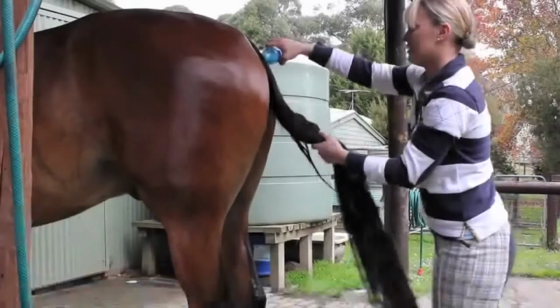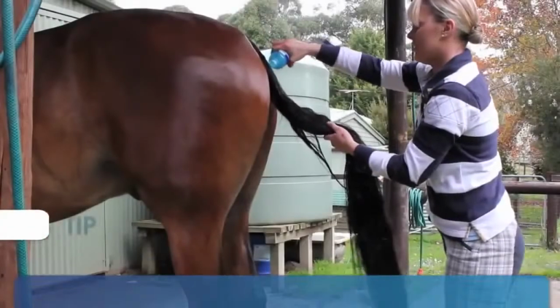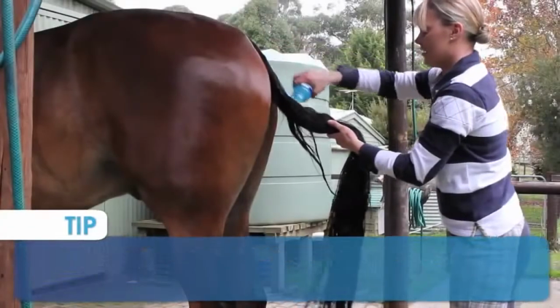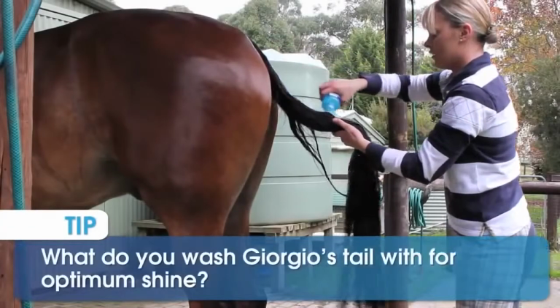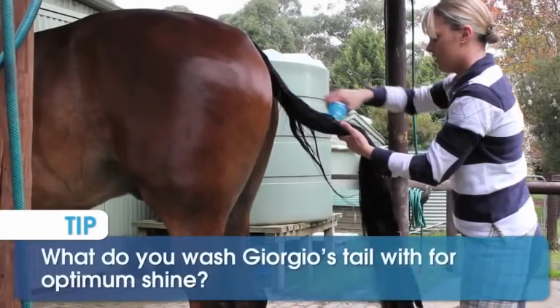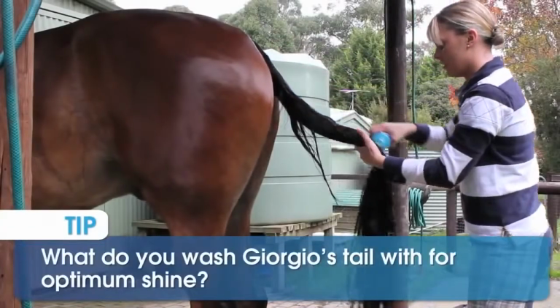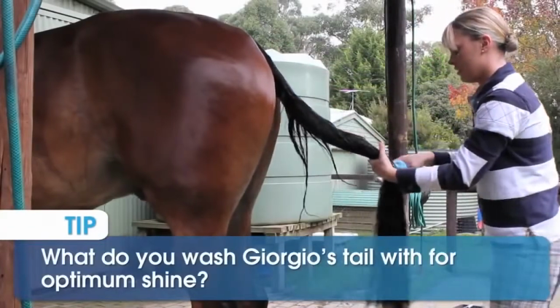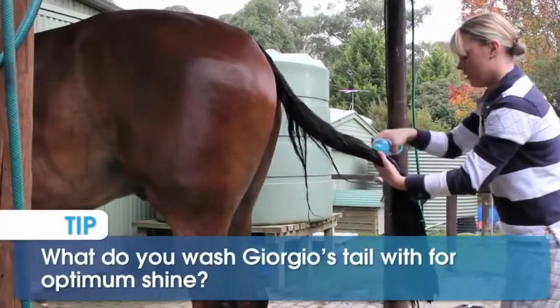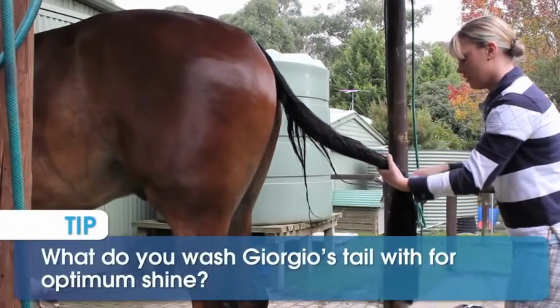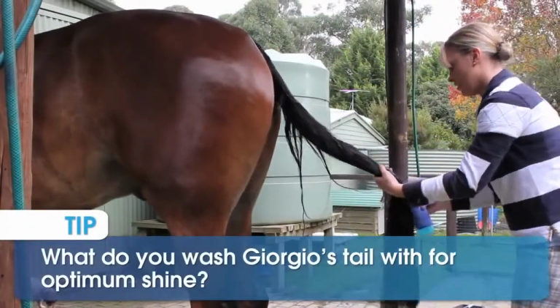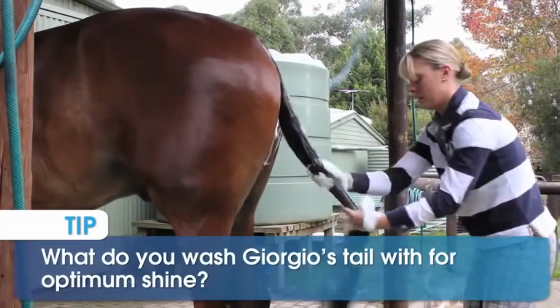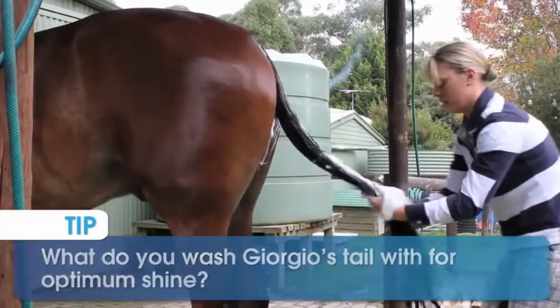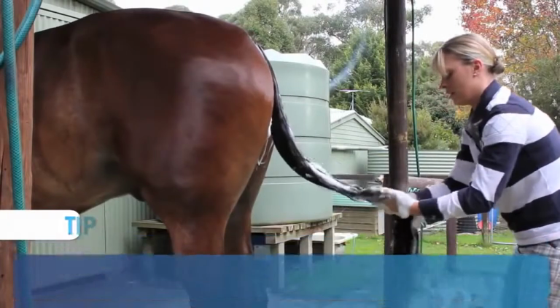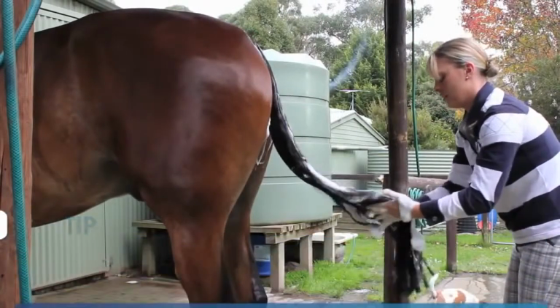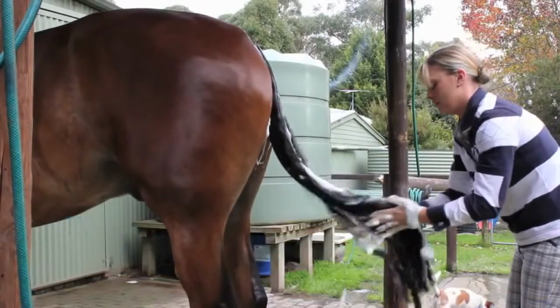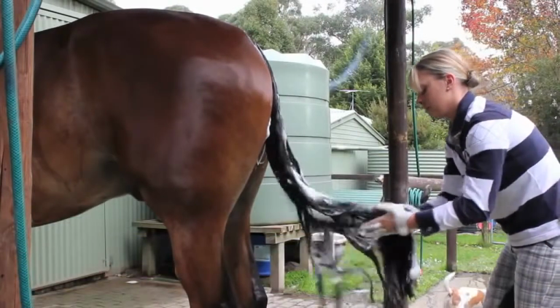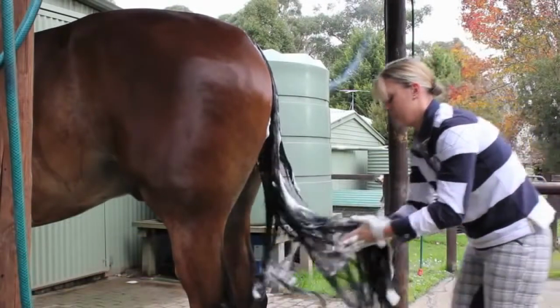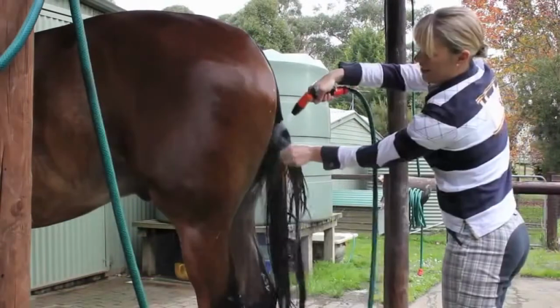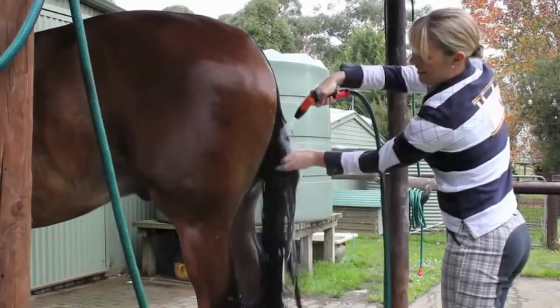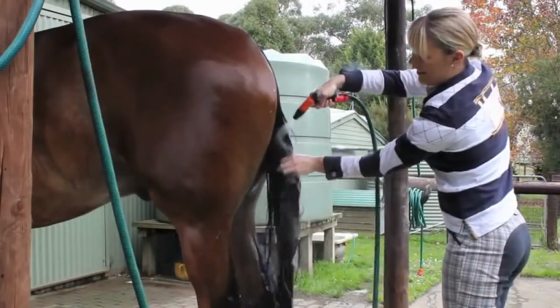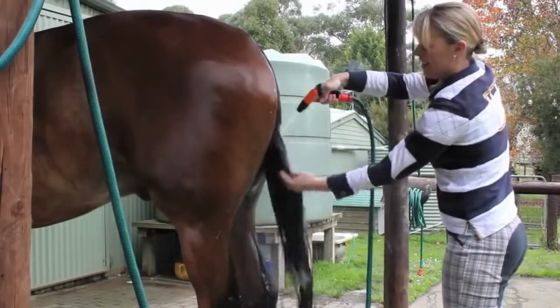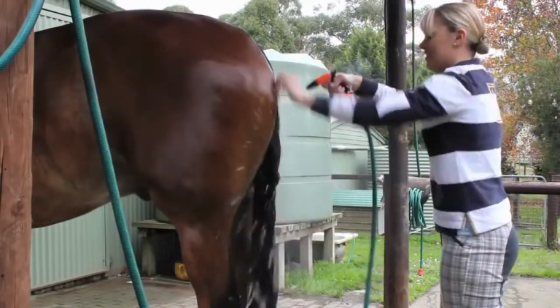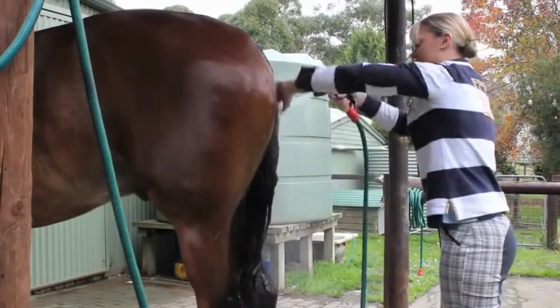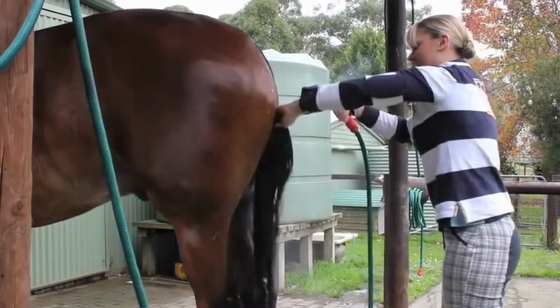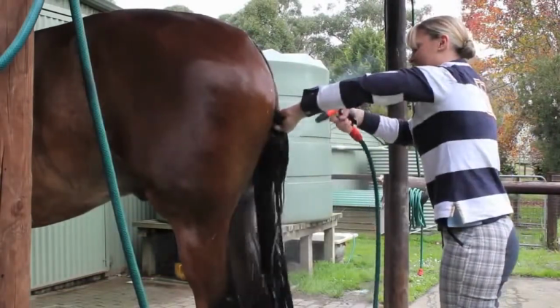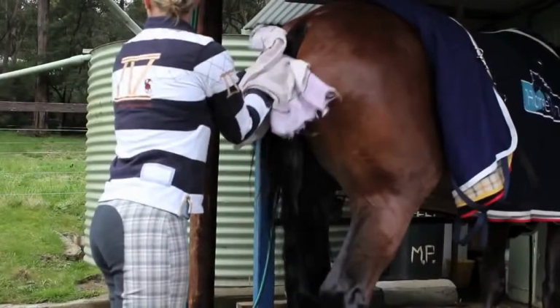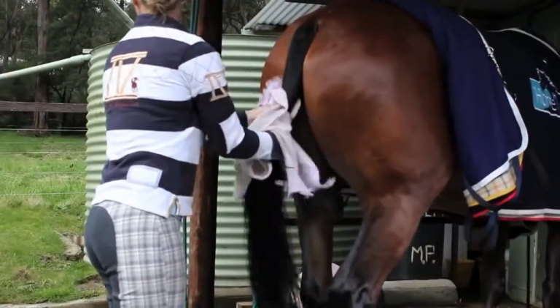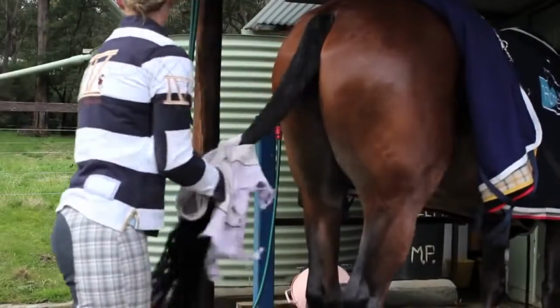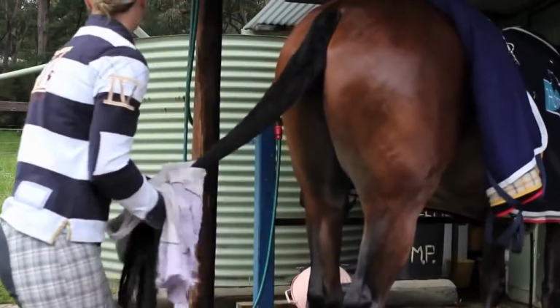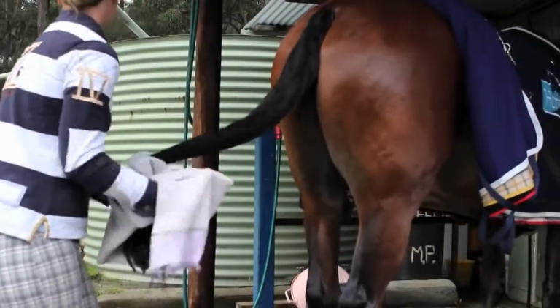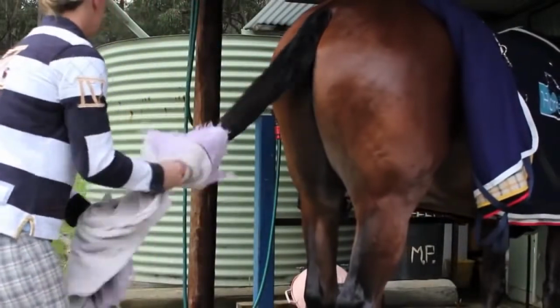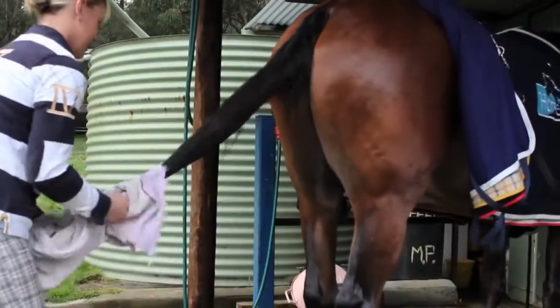For the mane and tail I like to use Equinato Silk Shampoo. I do not like to use conditioner in the mane and tail as it can make it quite heavy and hard to handle.